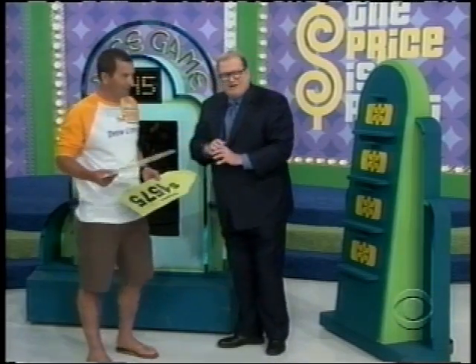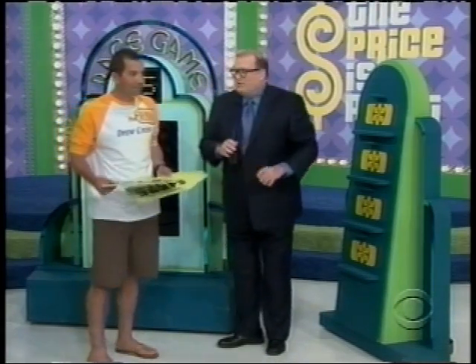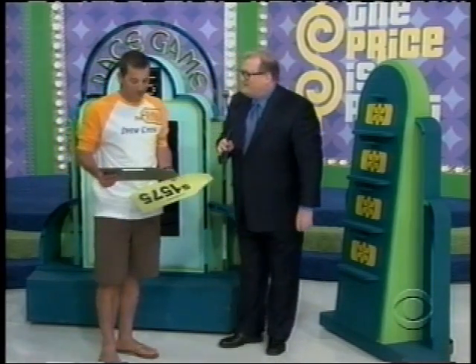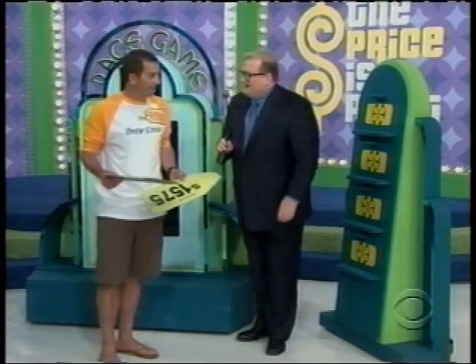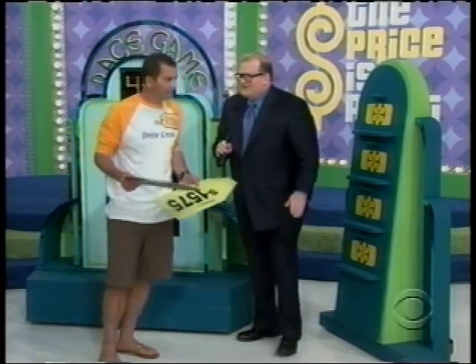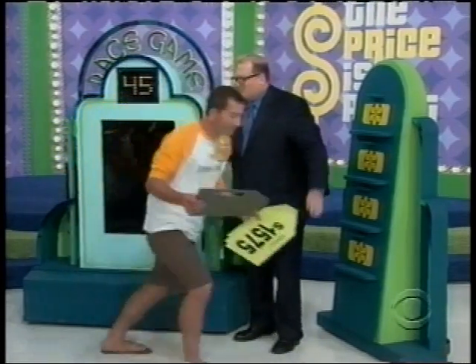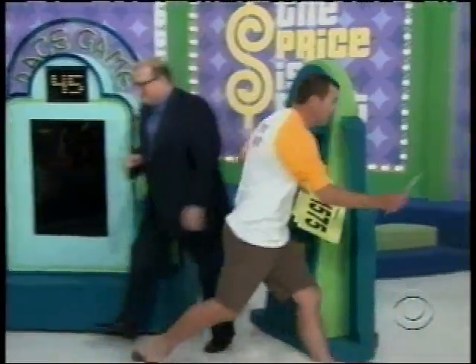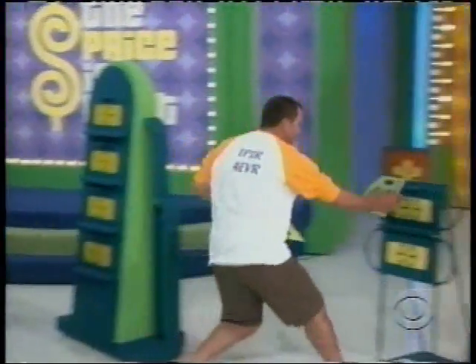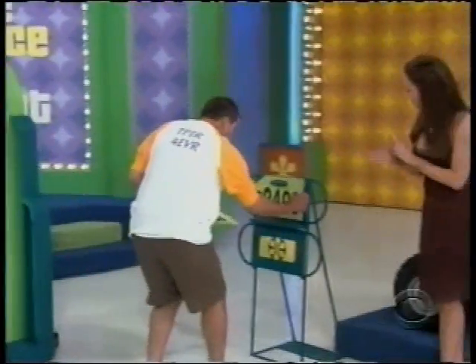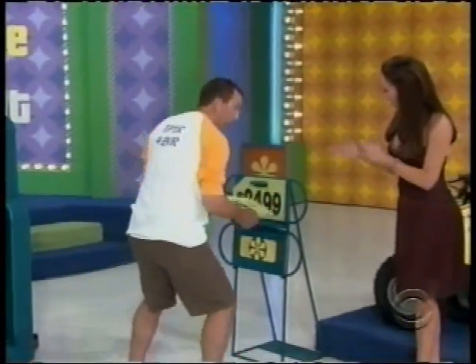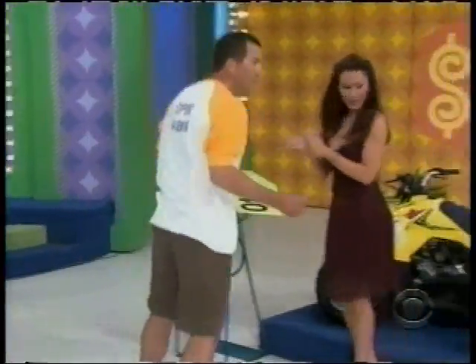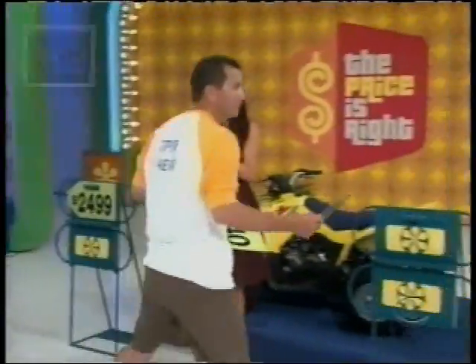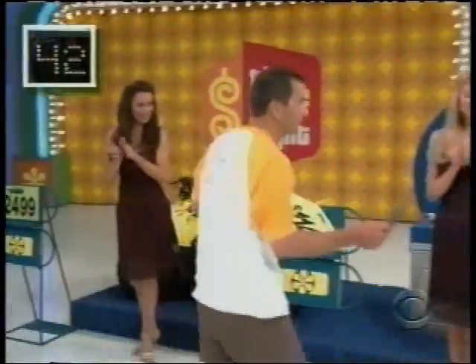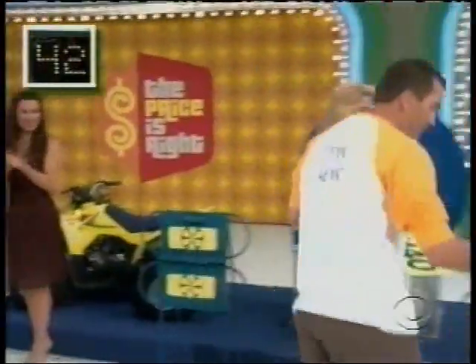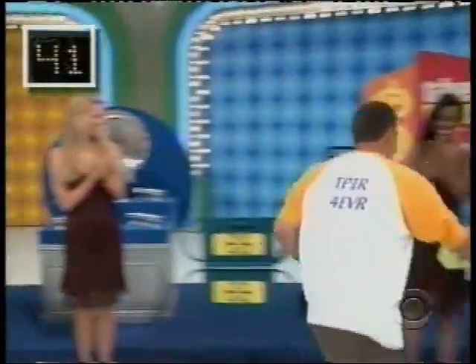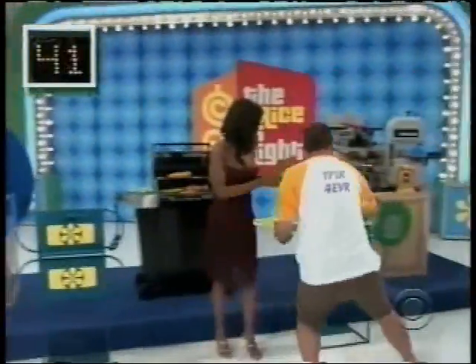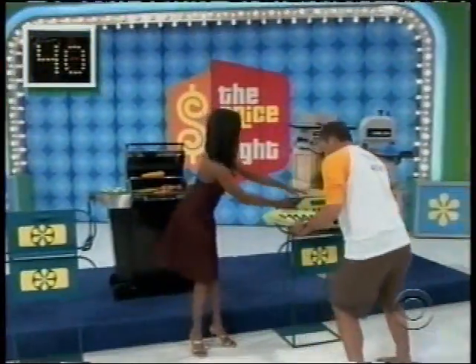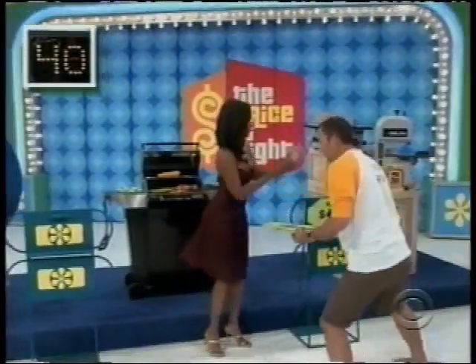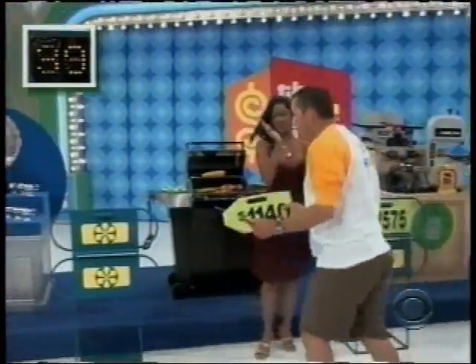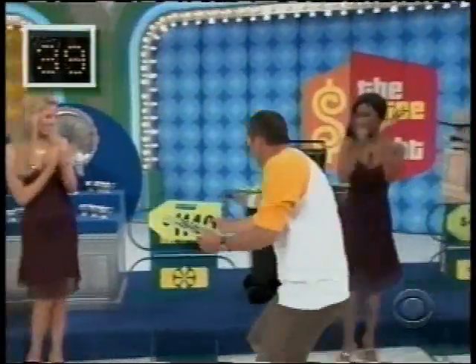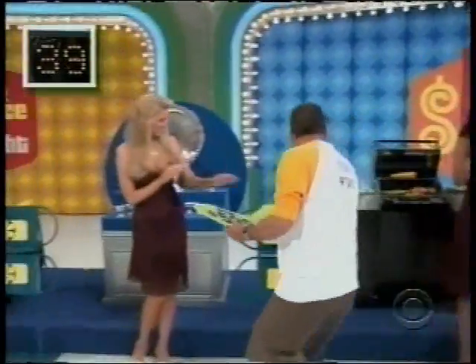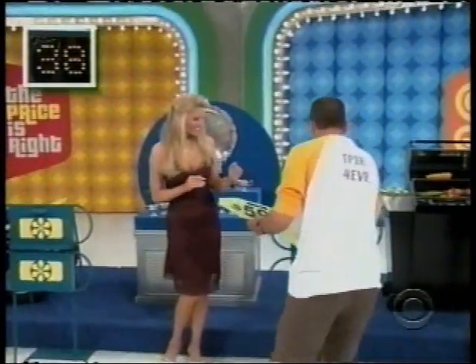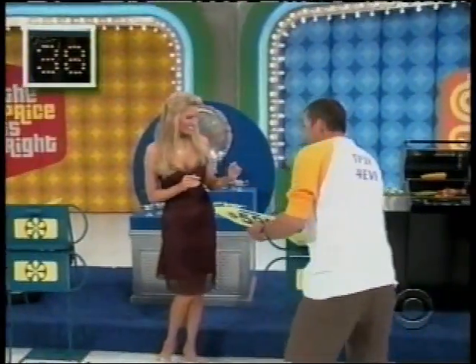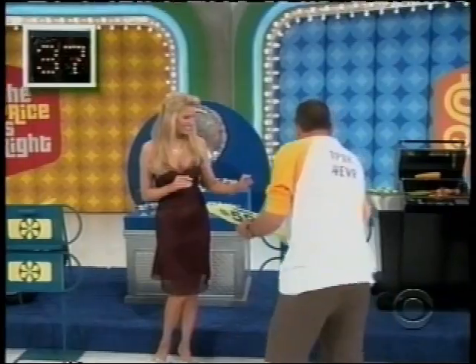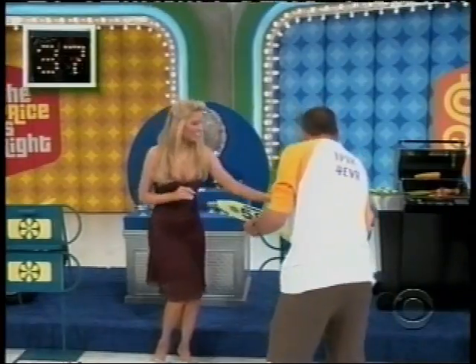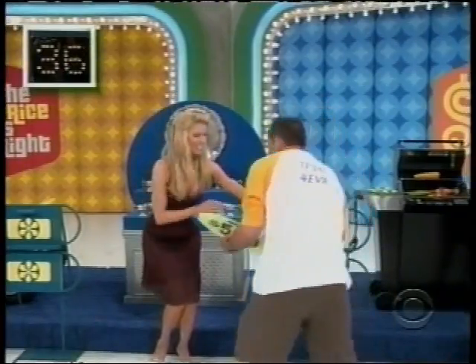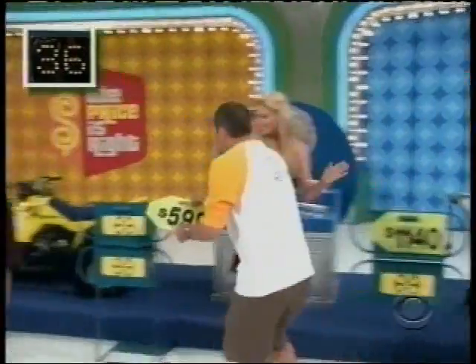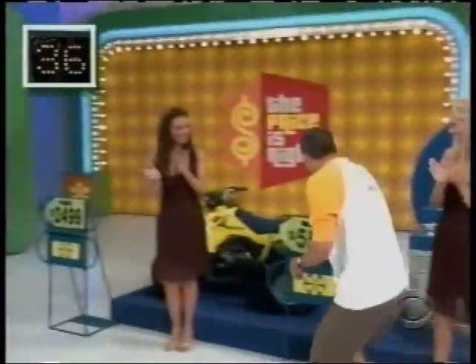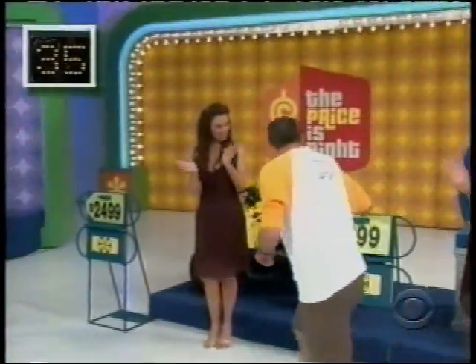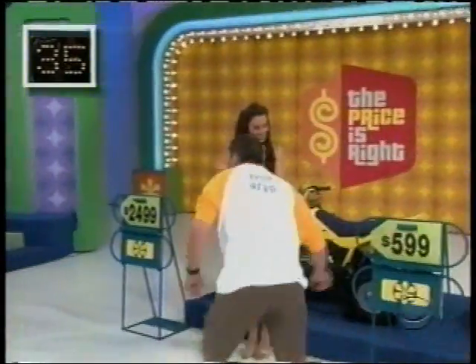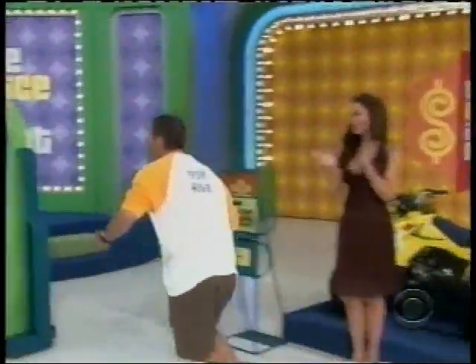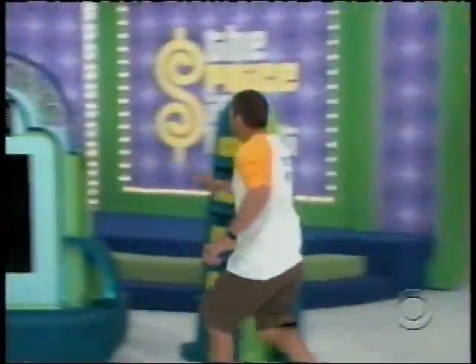All righty. Ready? On your mark, set, go! He goes right to the off-road vehicle, gets $2,499. Tools, $1,575. $1,140 for the barbecue, and $599 for the silver set.